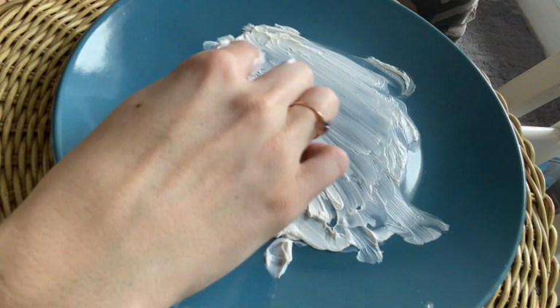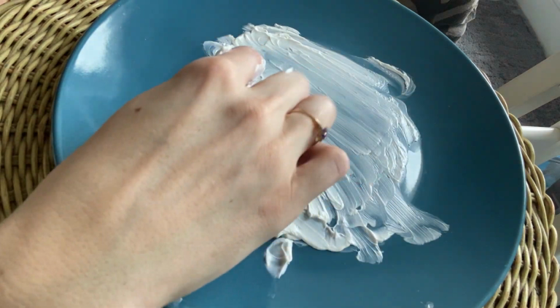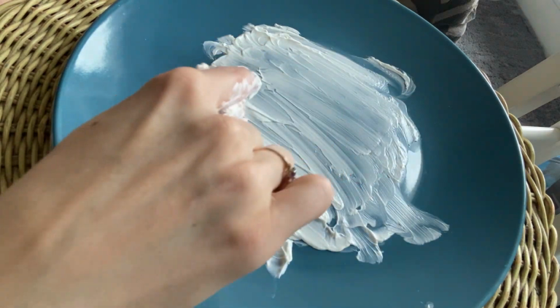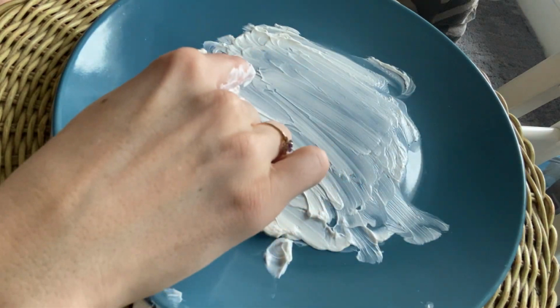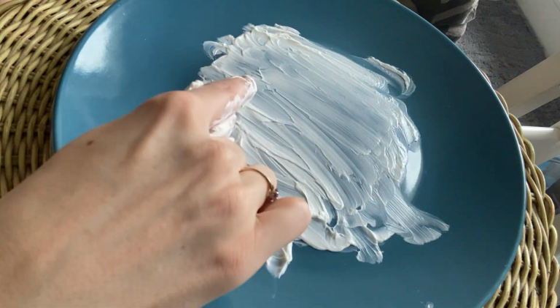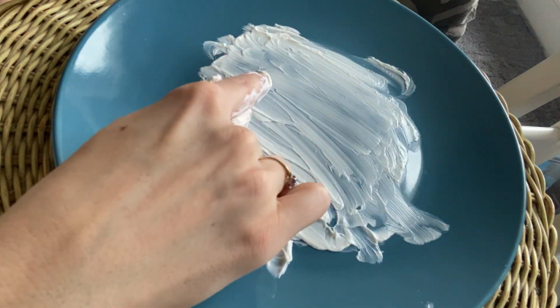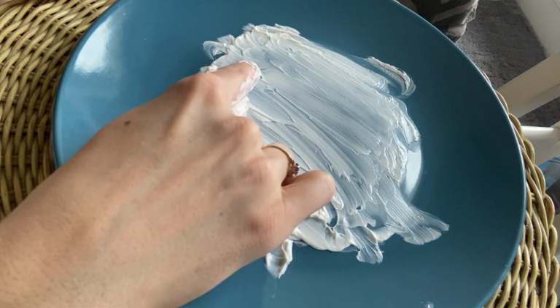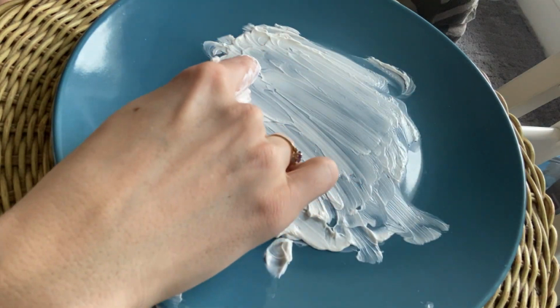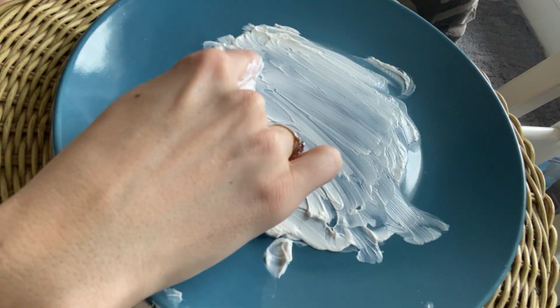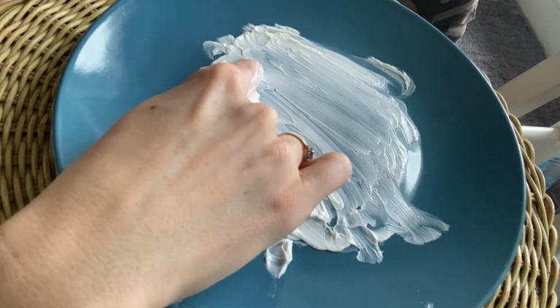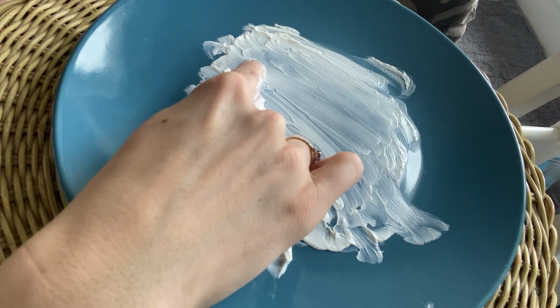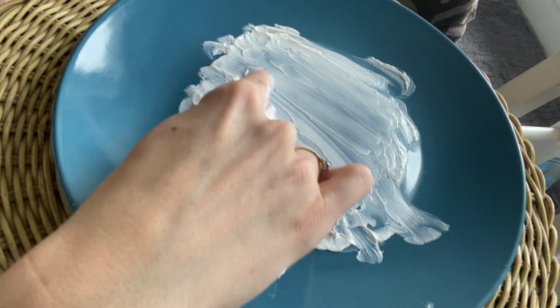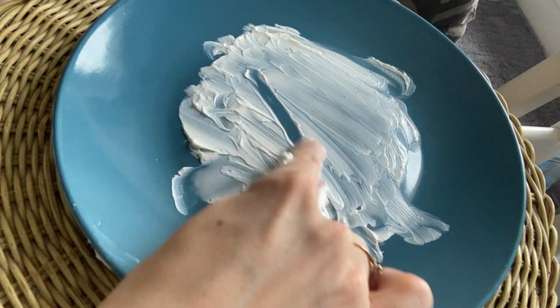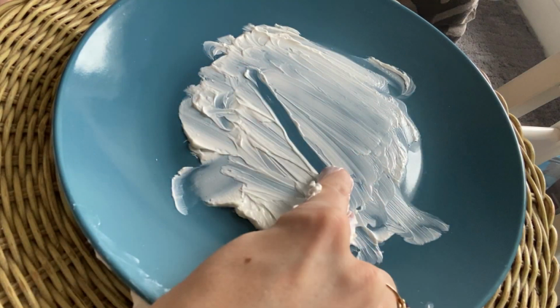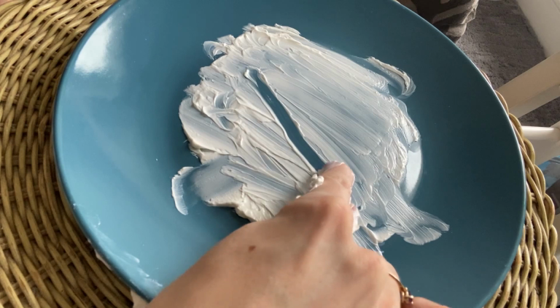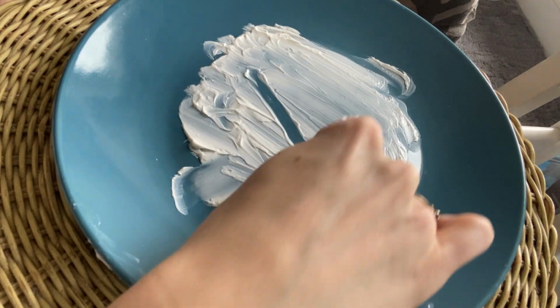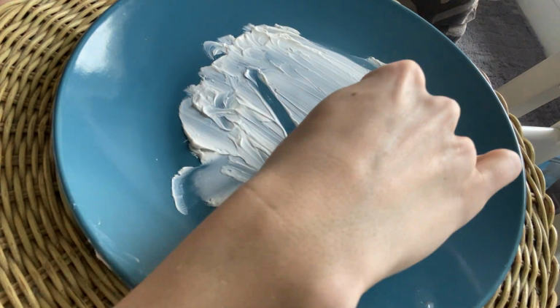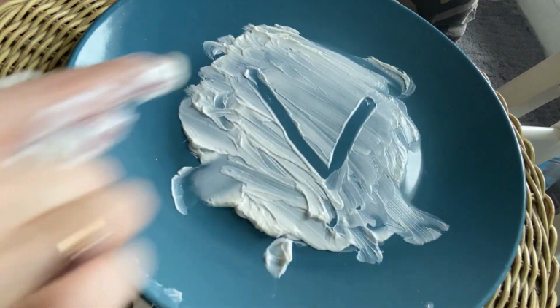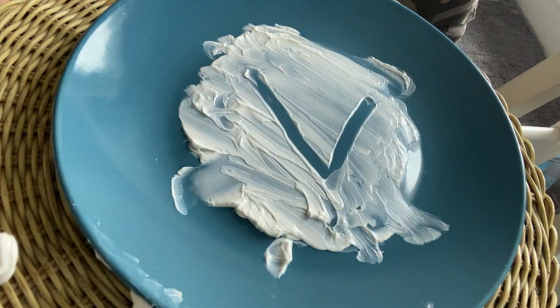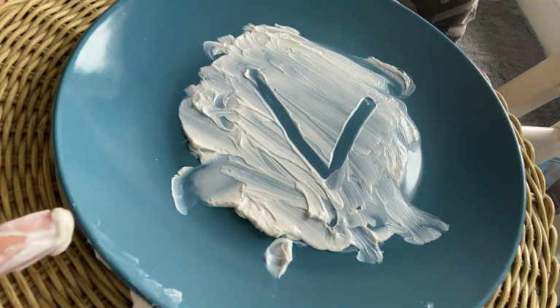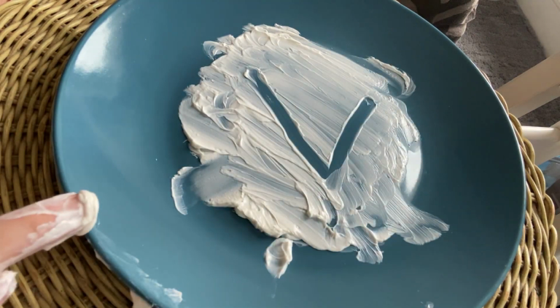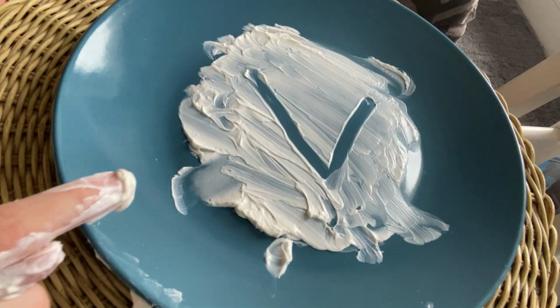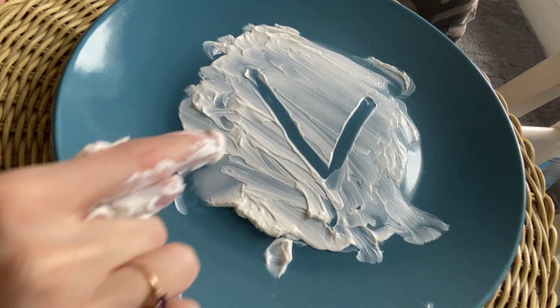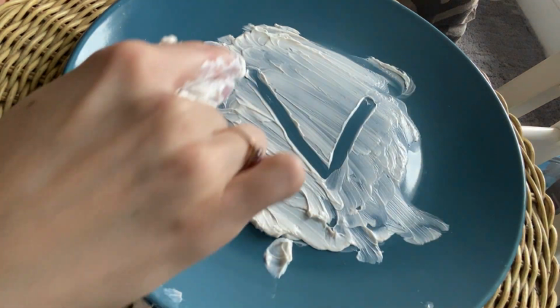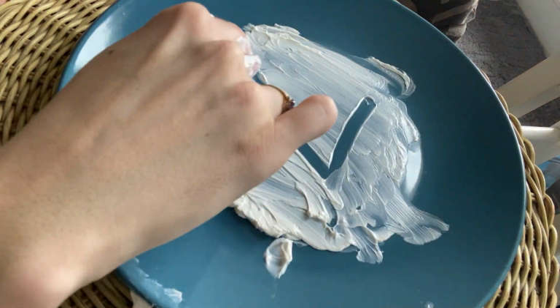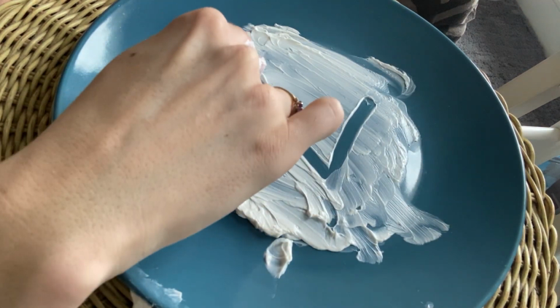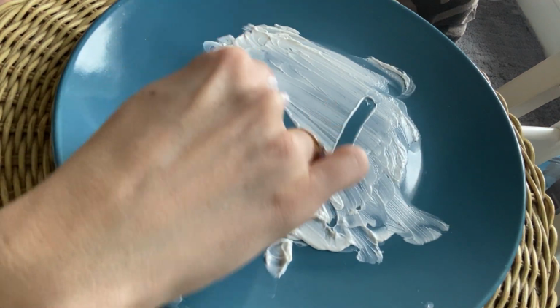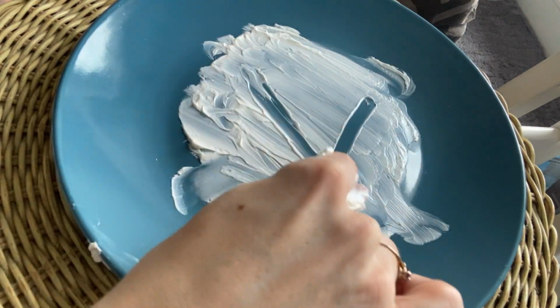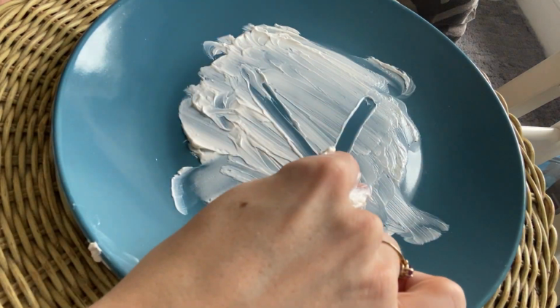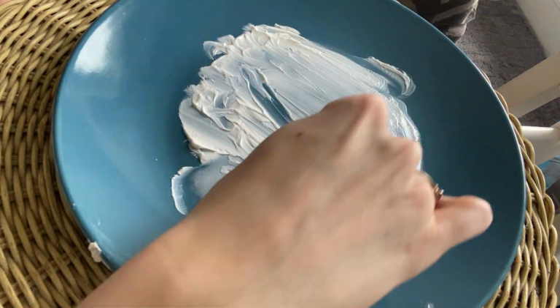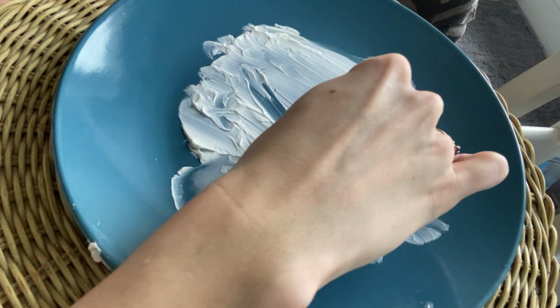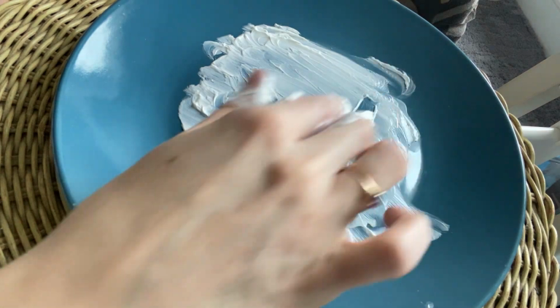V. This one, you're just doing some diagonals. Start at the top, diagonal down, diagonal up. V, van, v. Diagonal down, diagonal up.